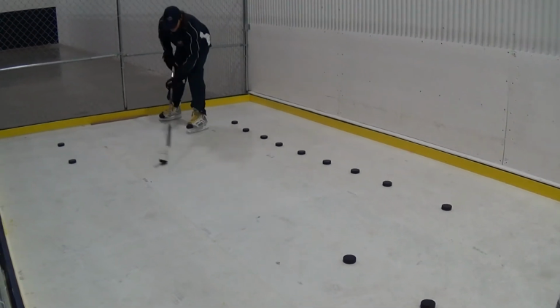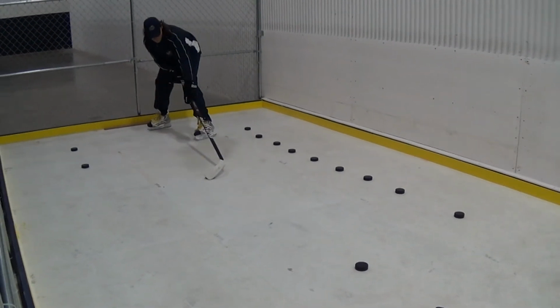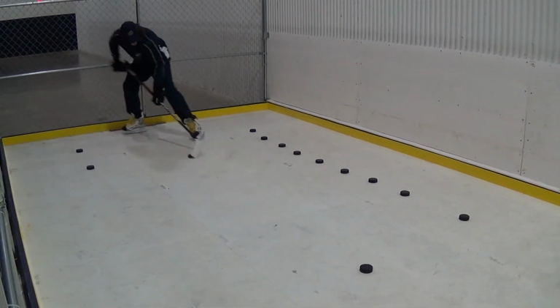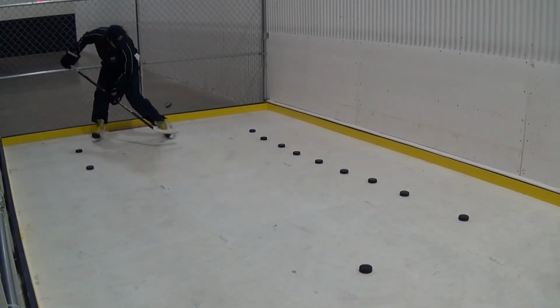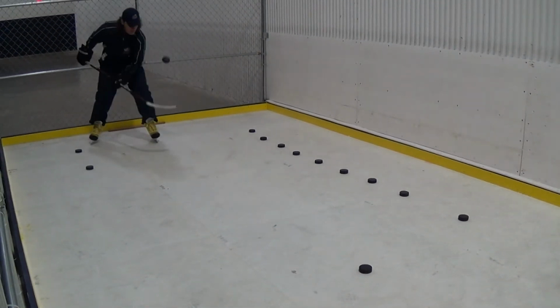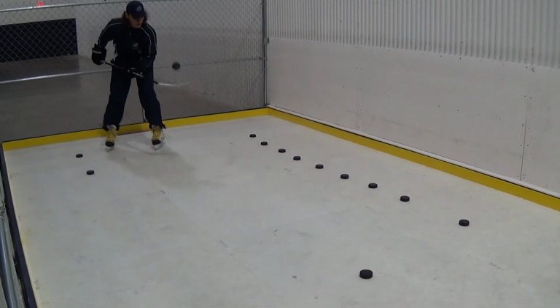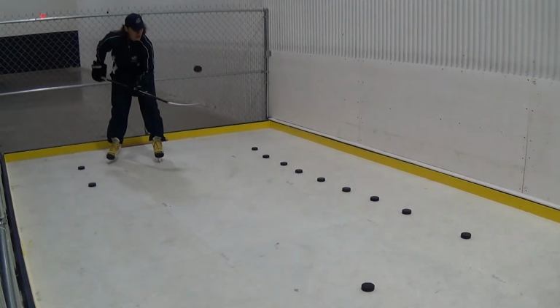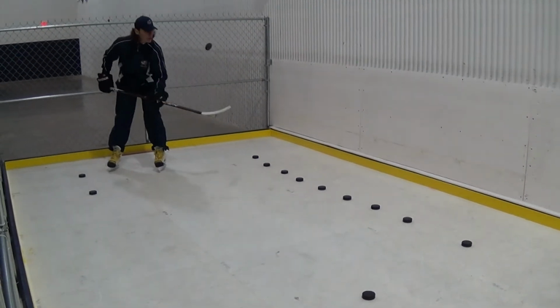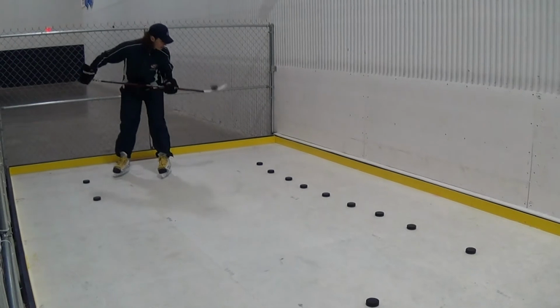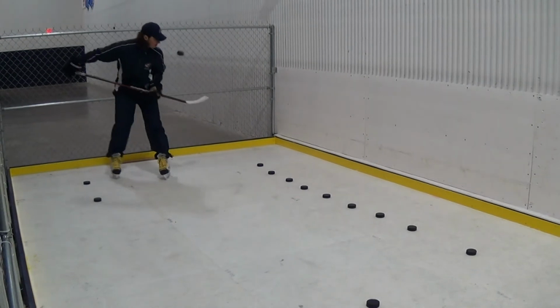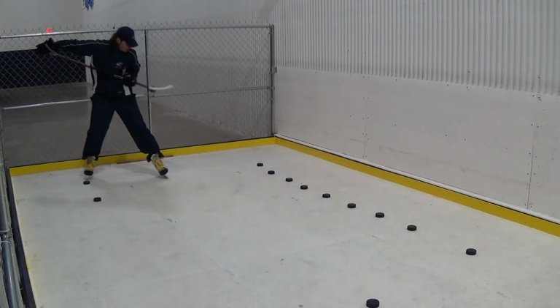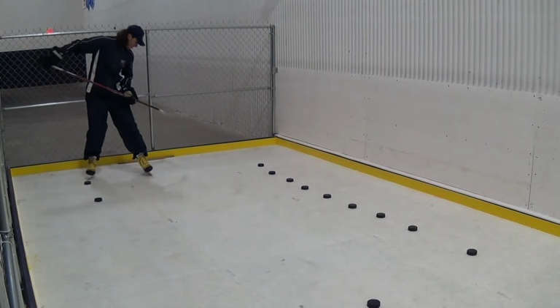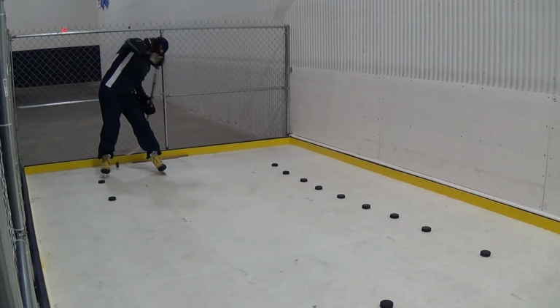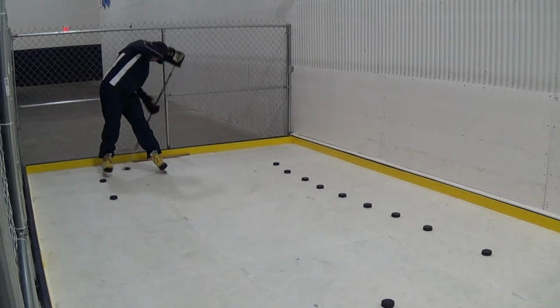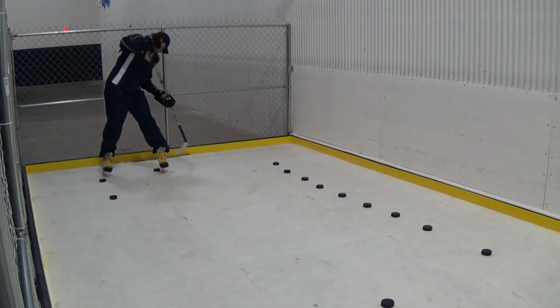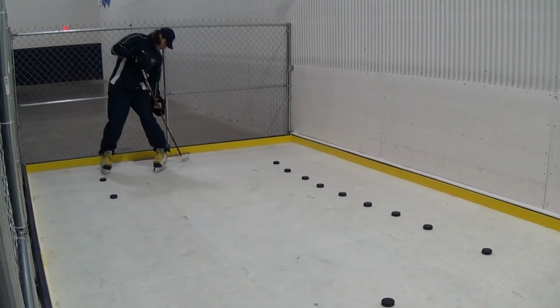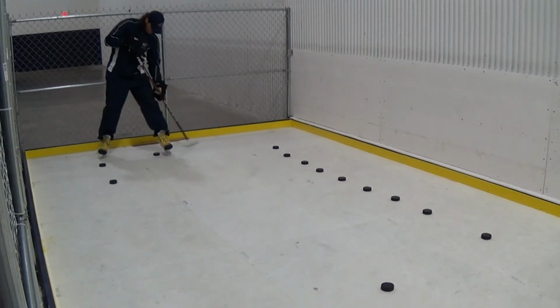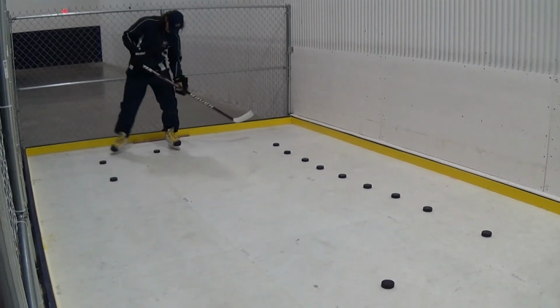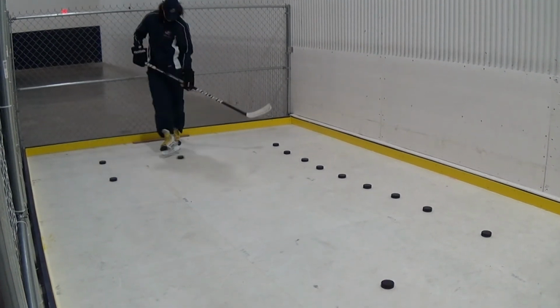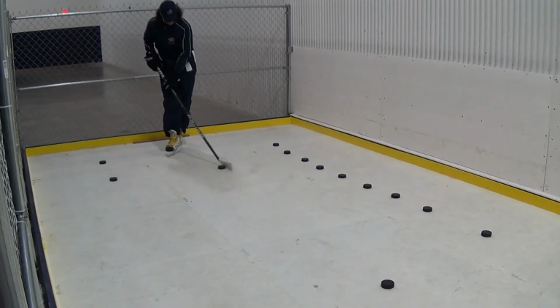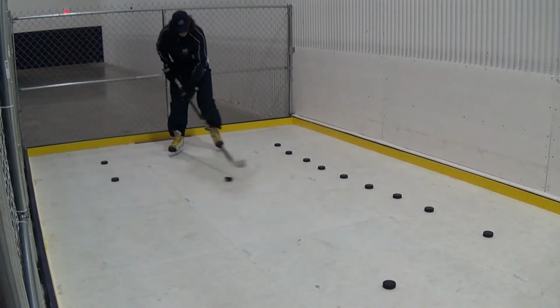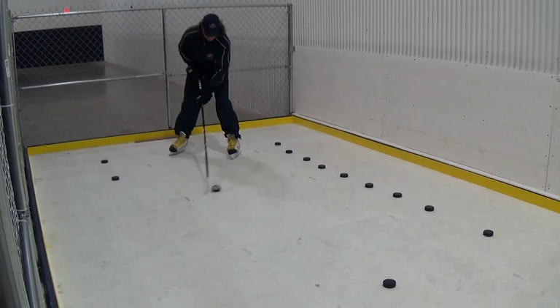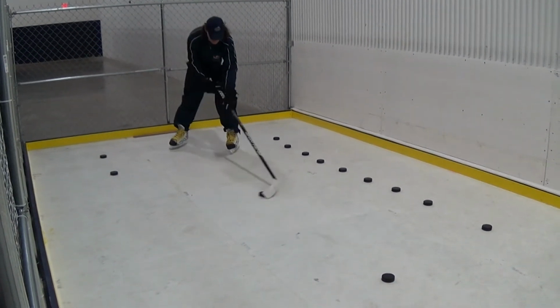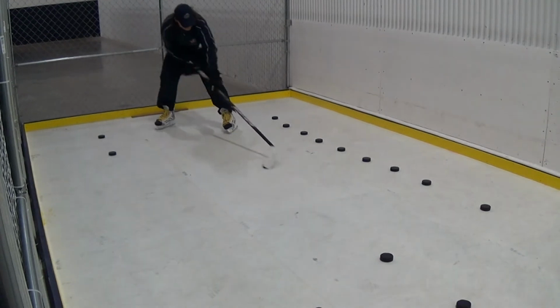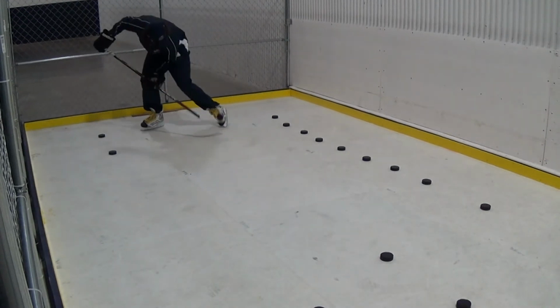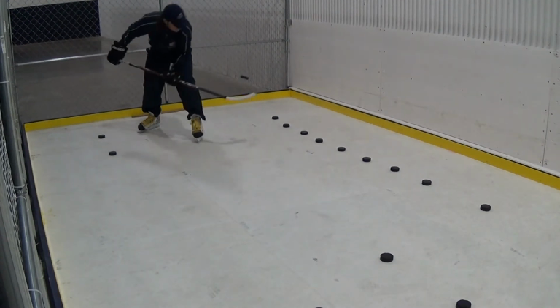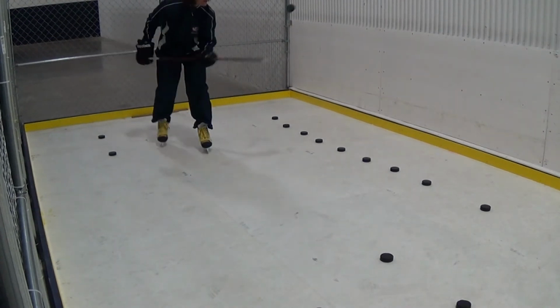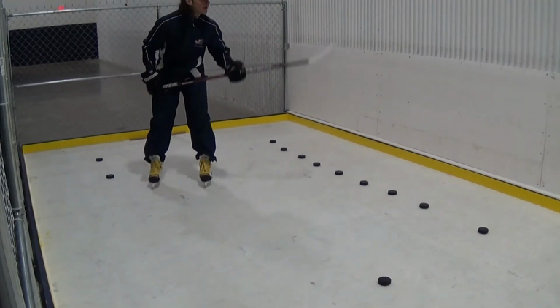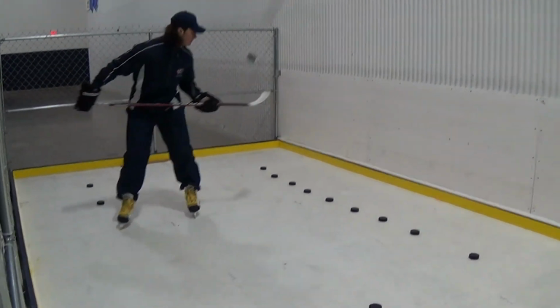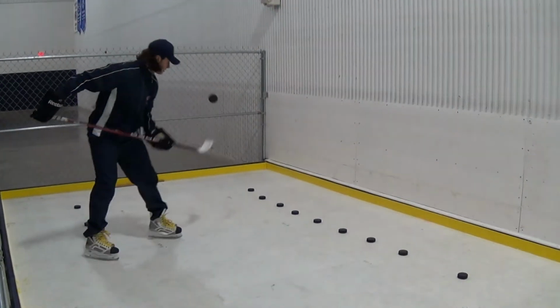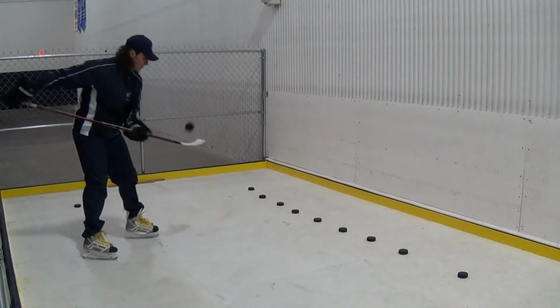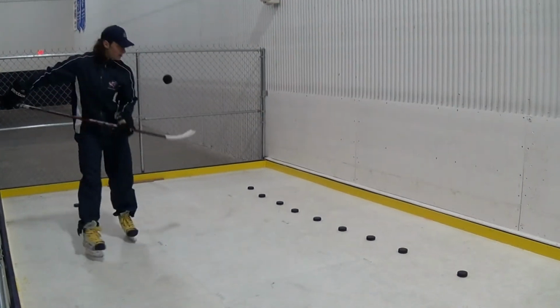In combination with the skating treadmill and rapid shot, the Stick Workstation provides another tool to take your game to the next level. For more information check us out at thechiller.com.